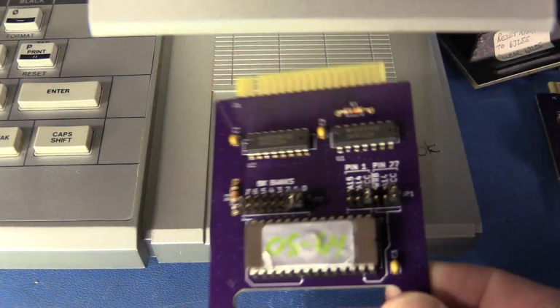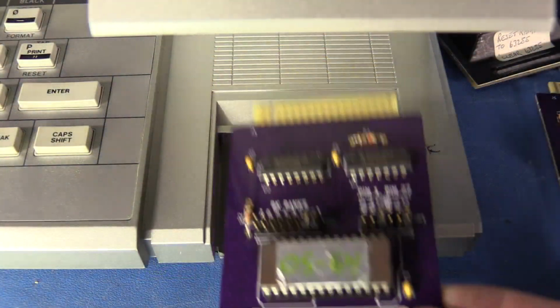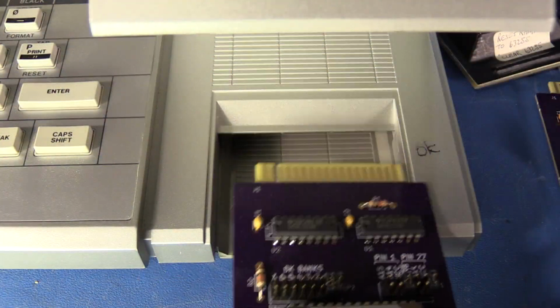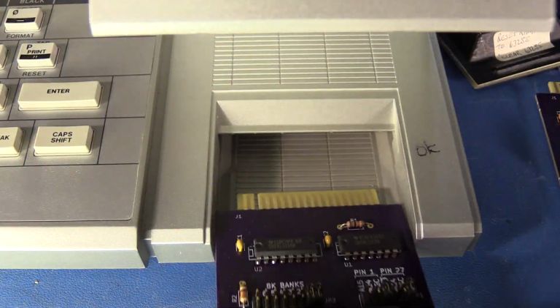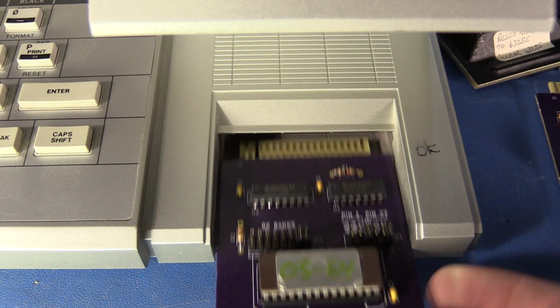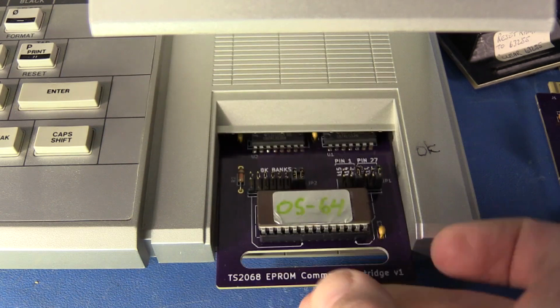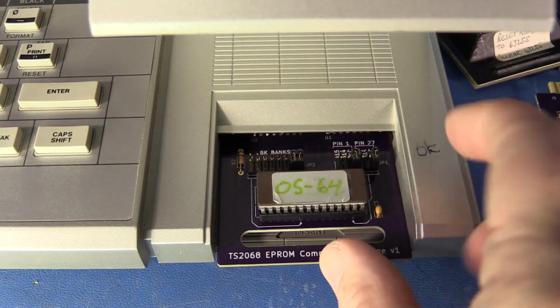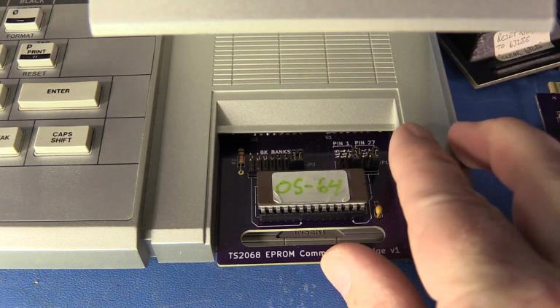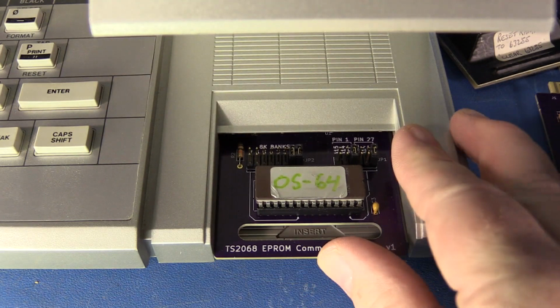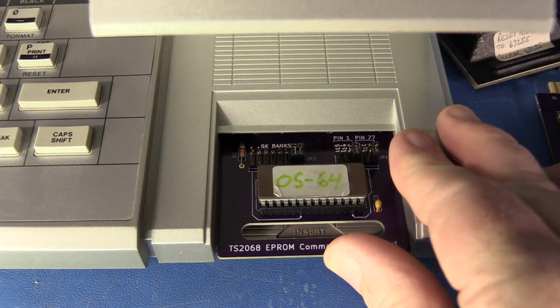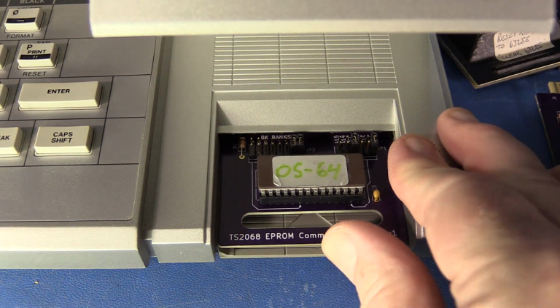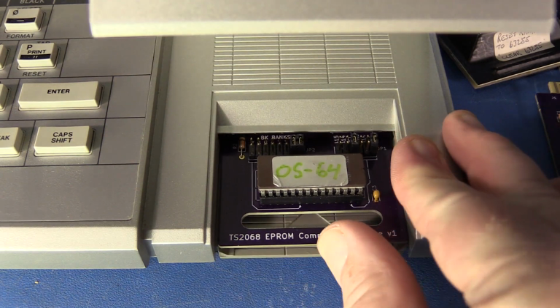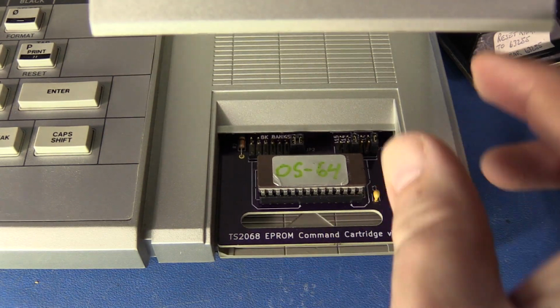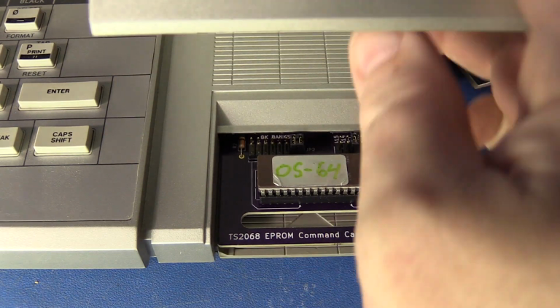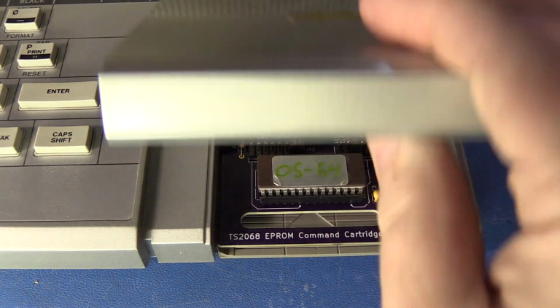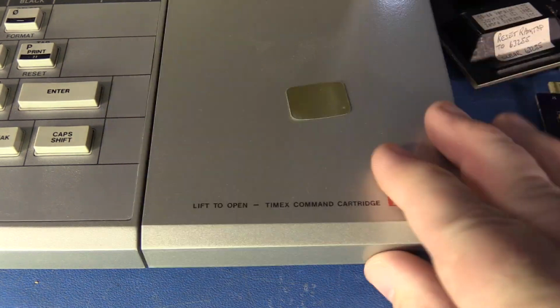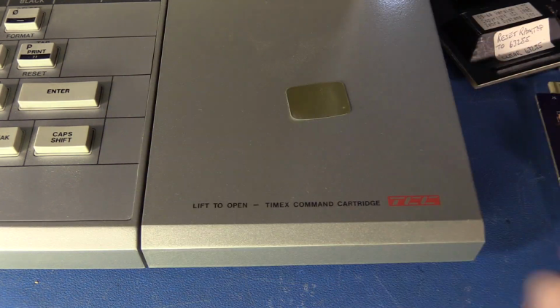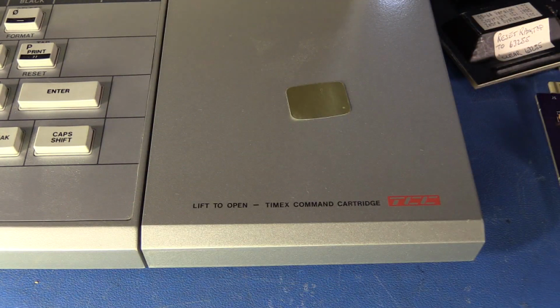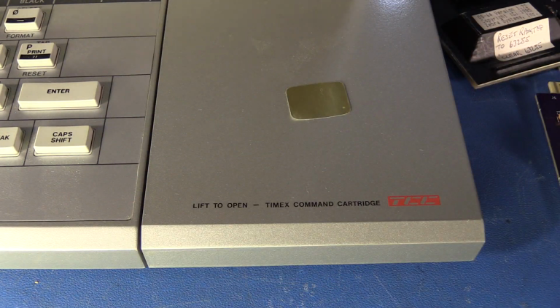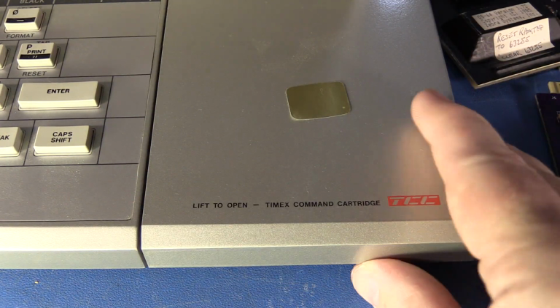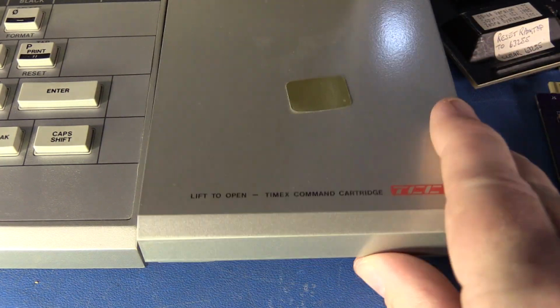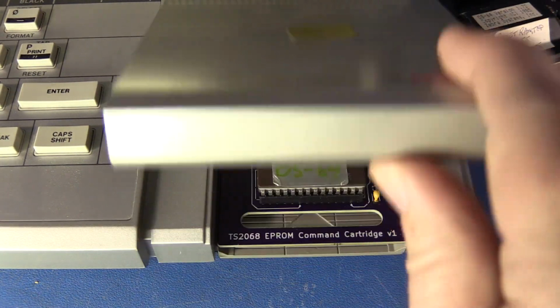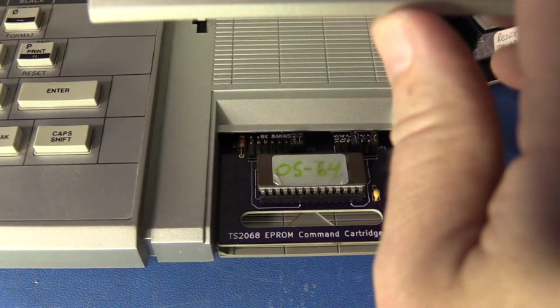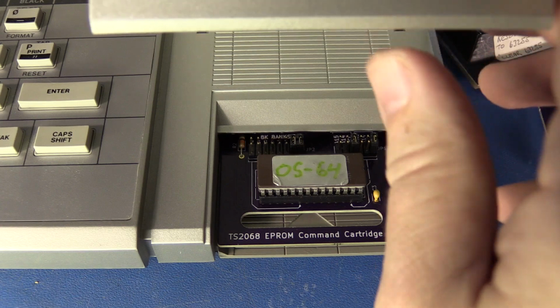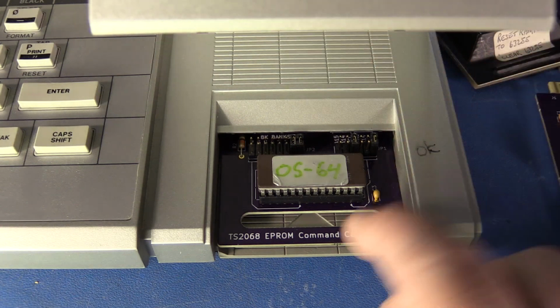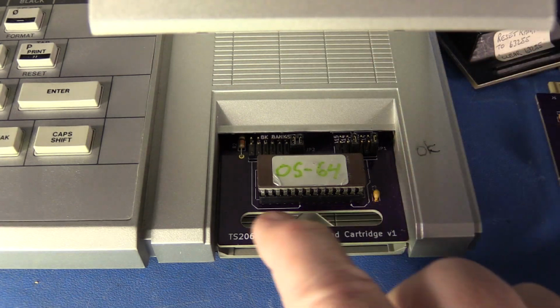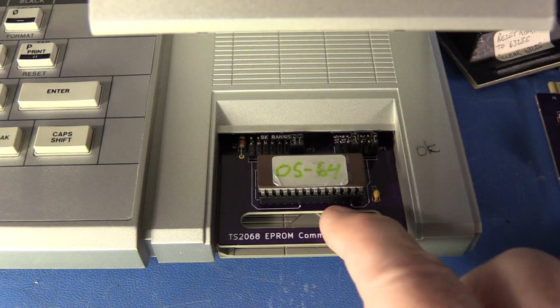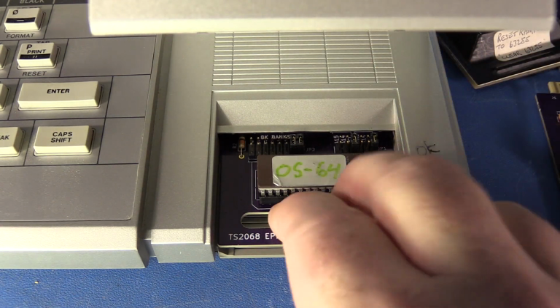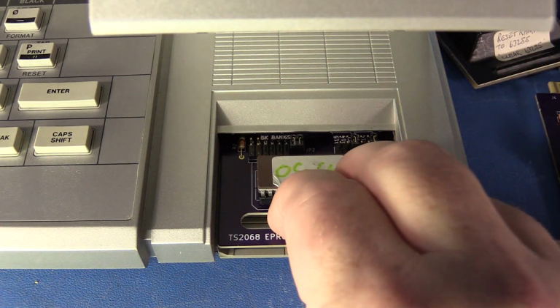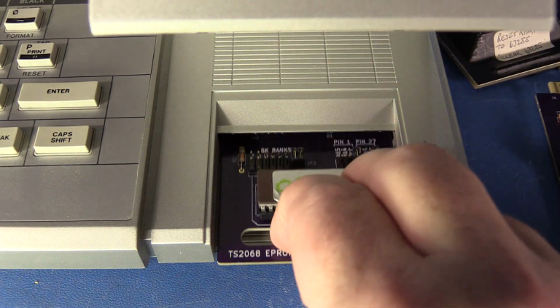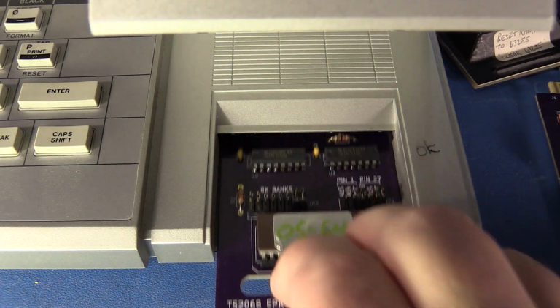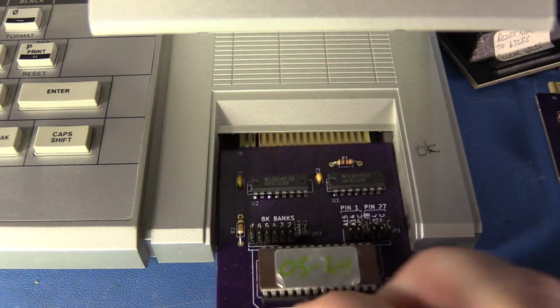The card fits into the slot very nicely, and the finger hole here makes it really easy to pull back out.